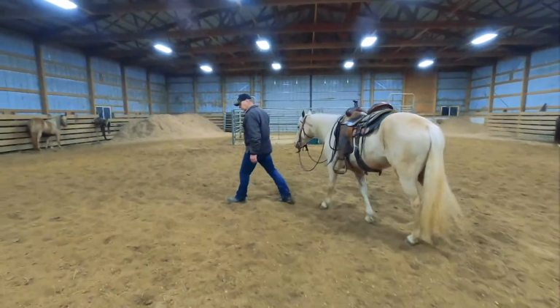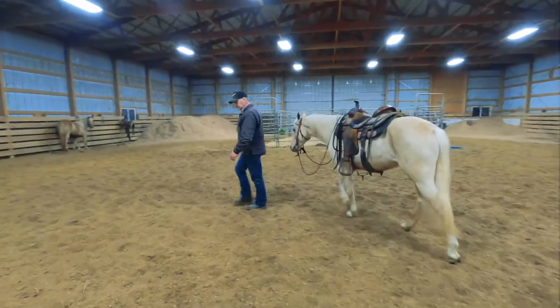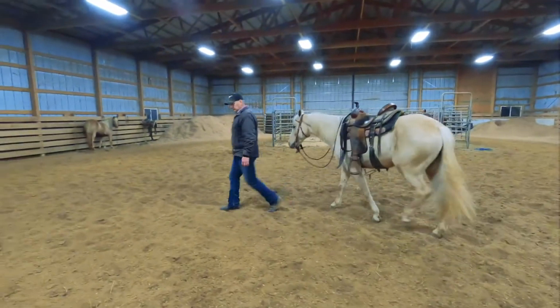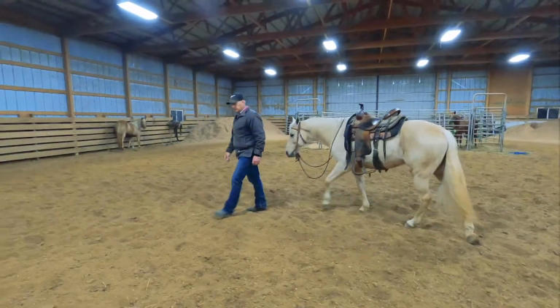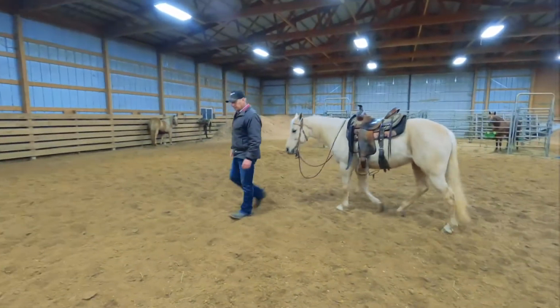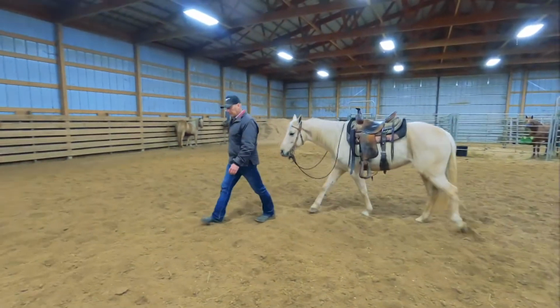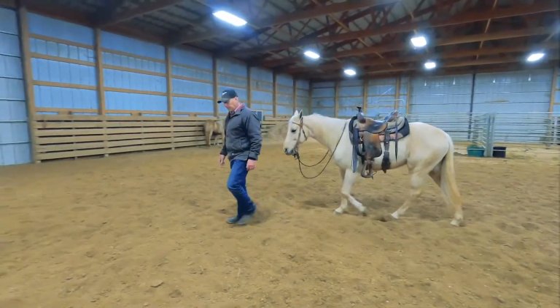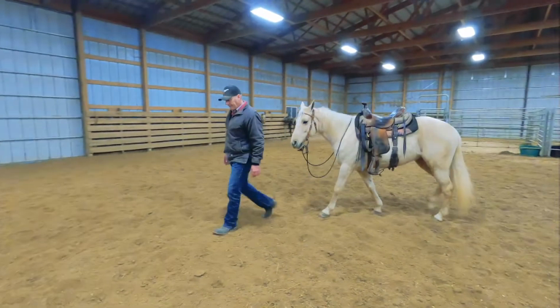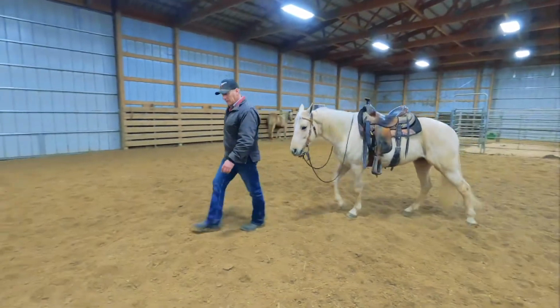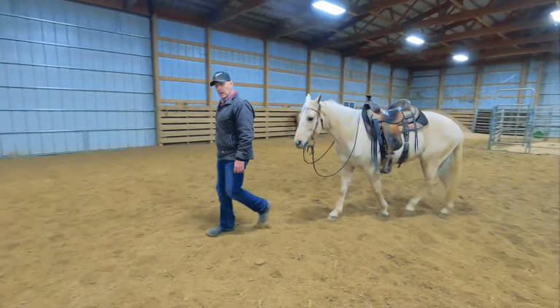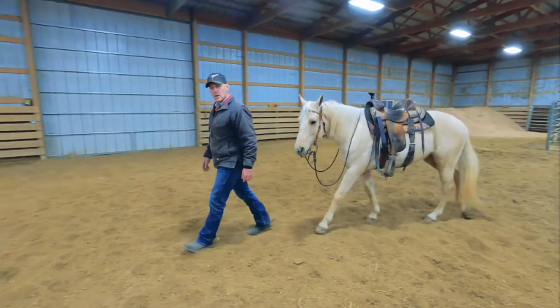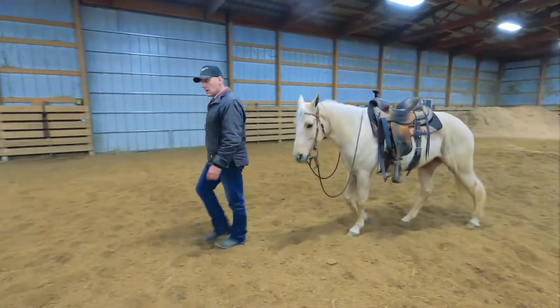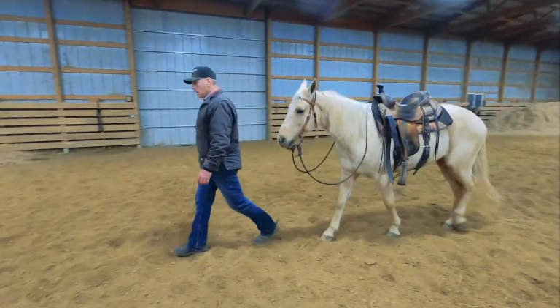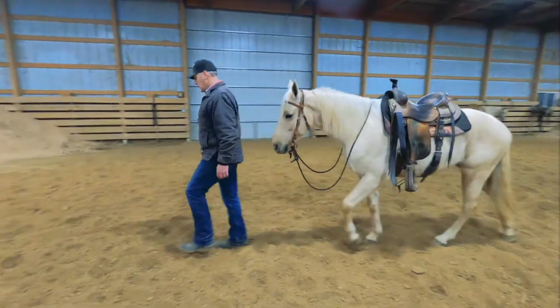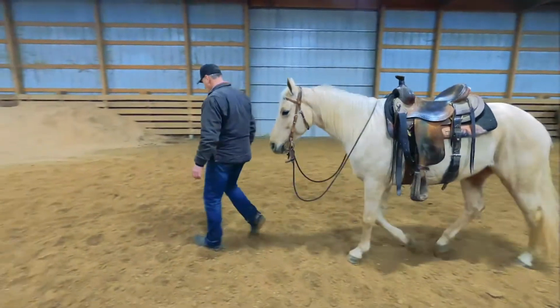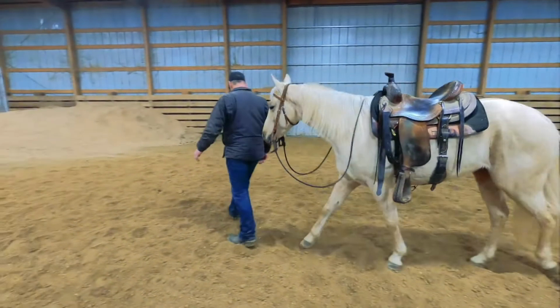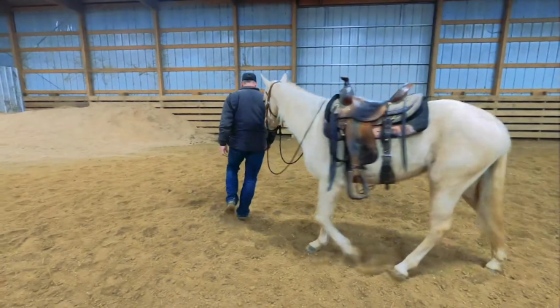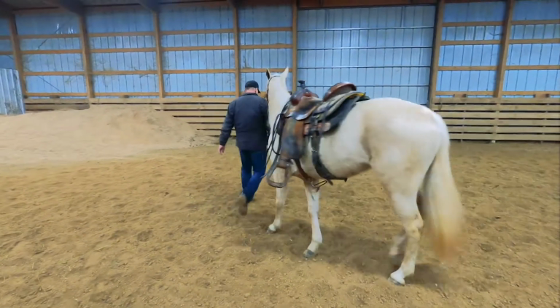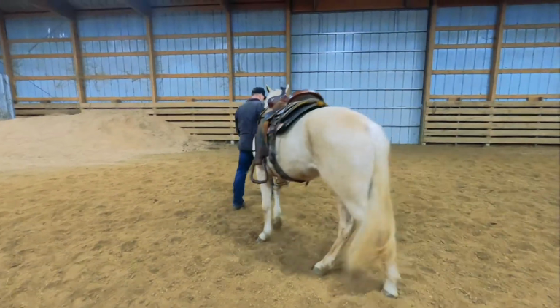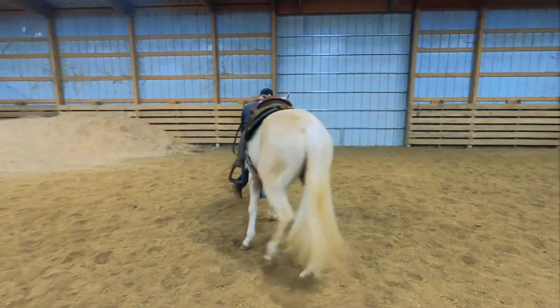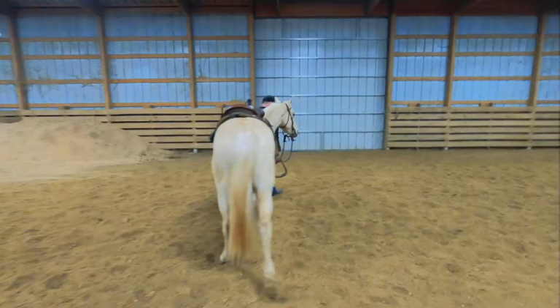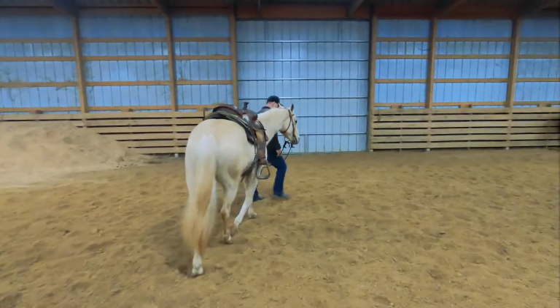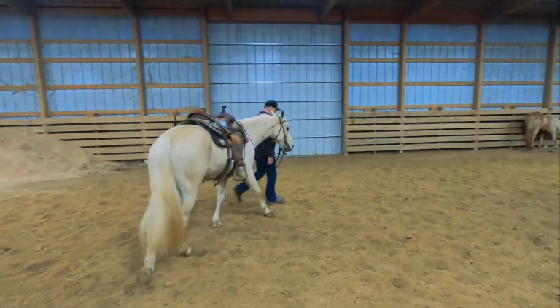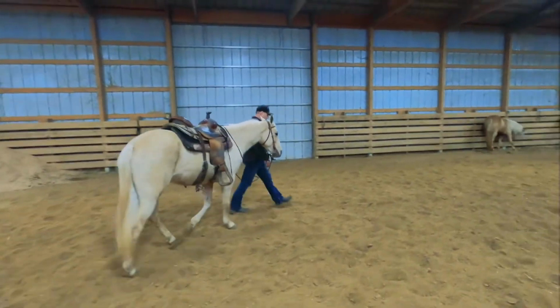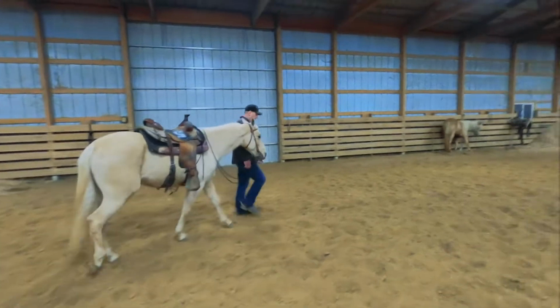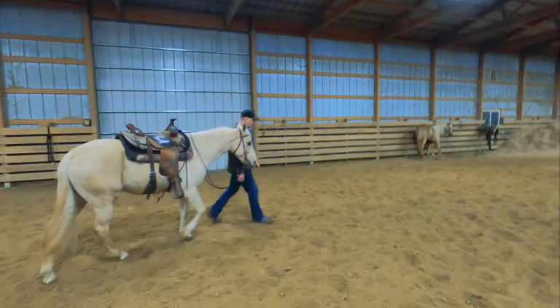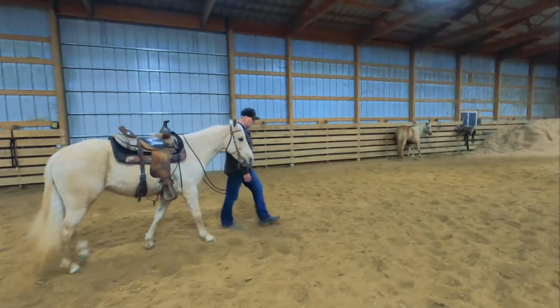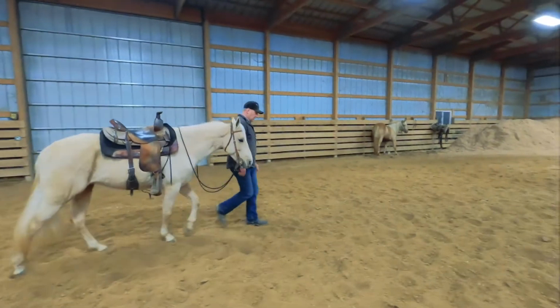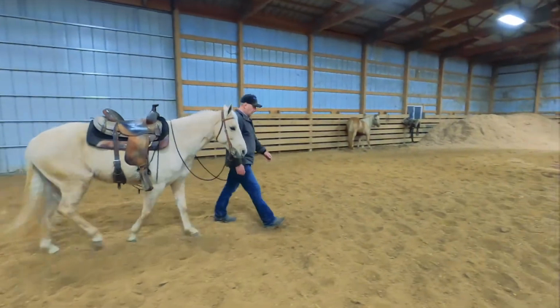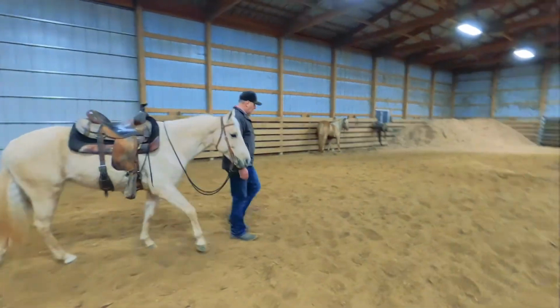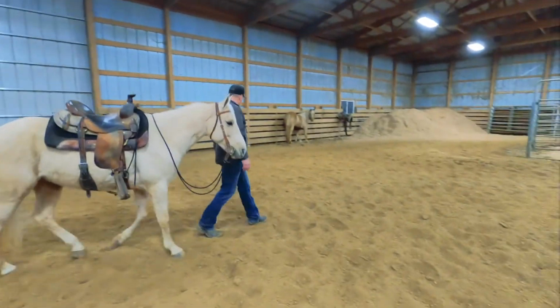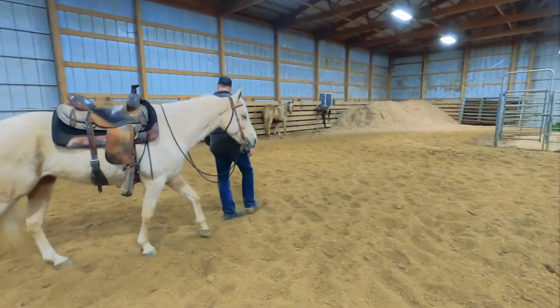Leading a horse is important. Peppa has learned to follow me in all different directions.